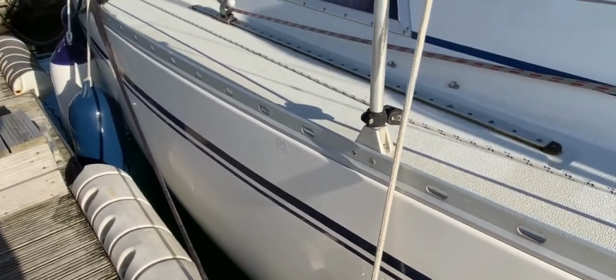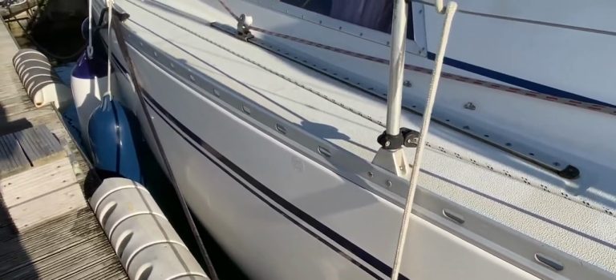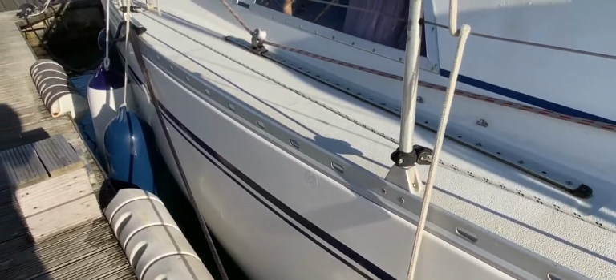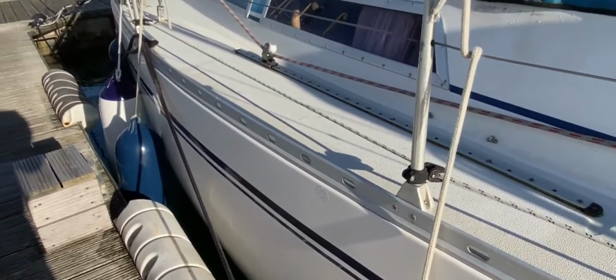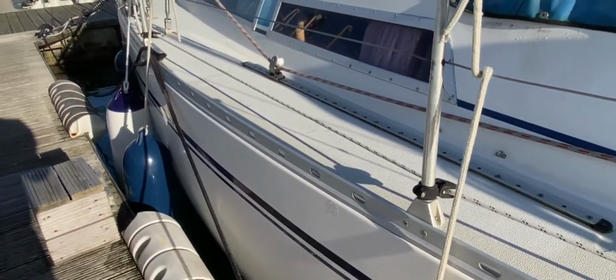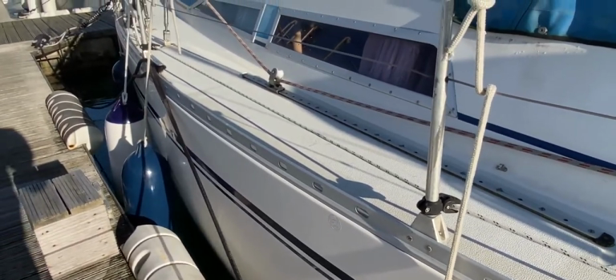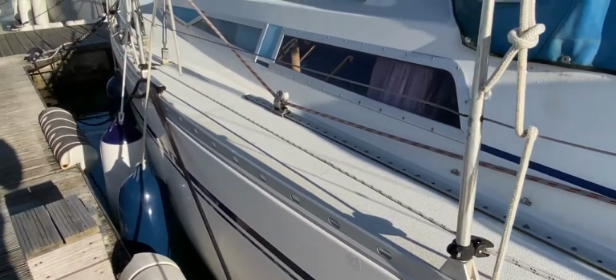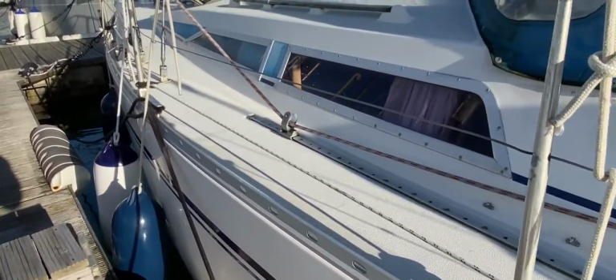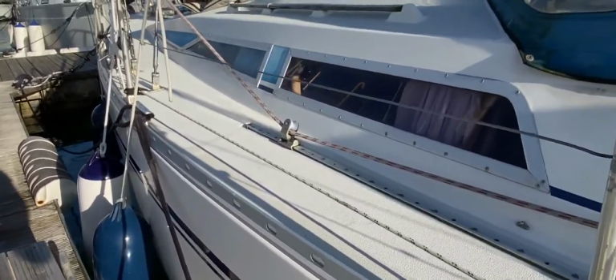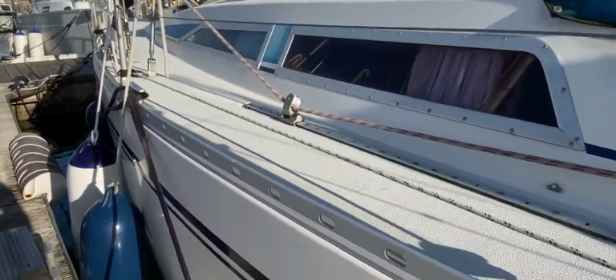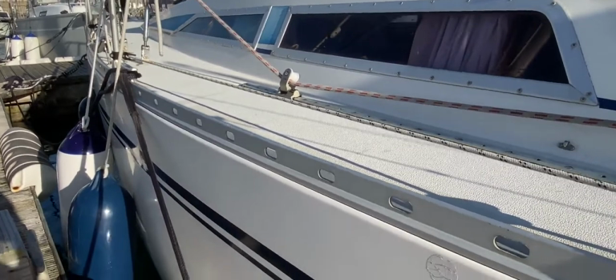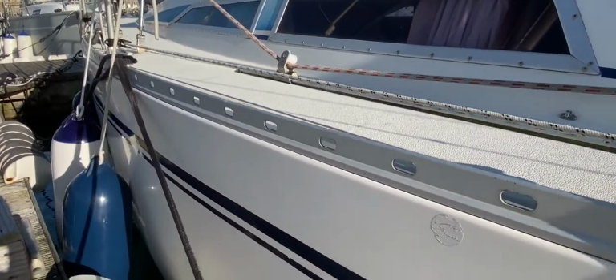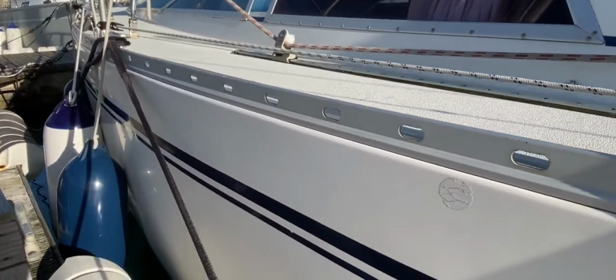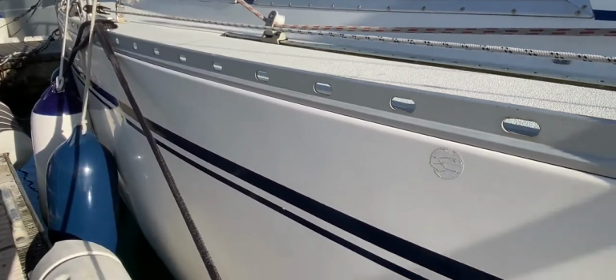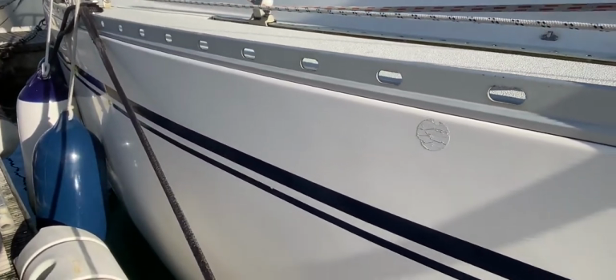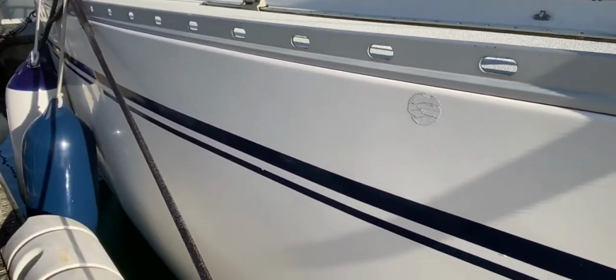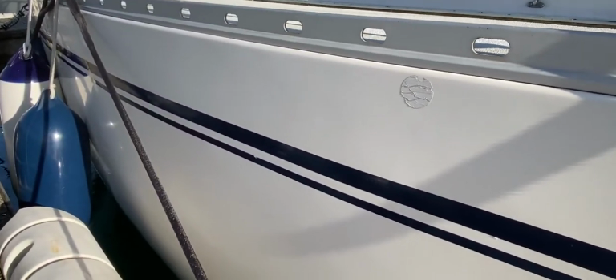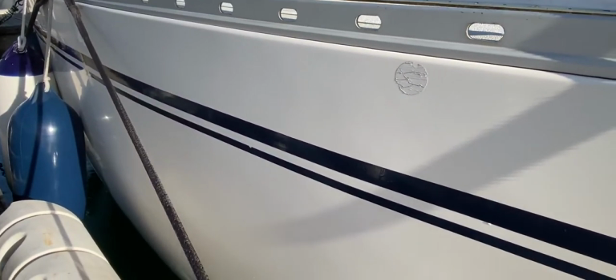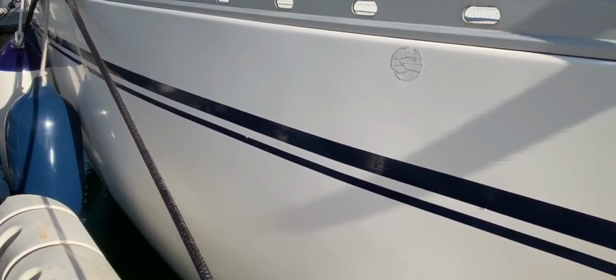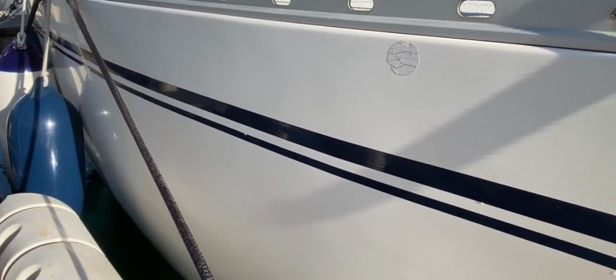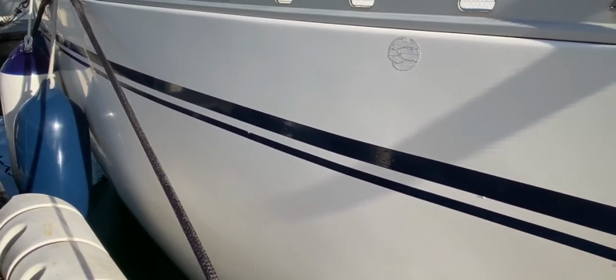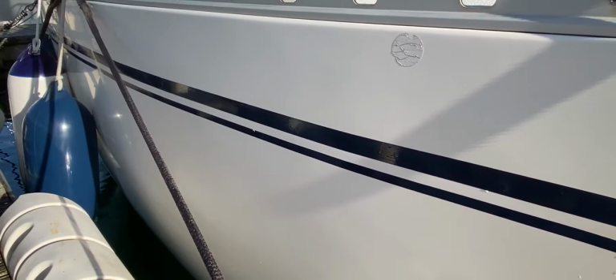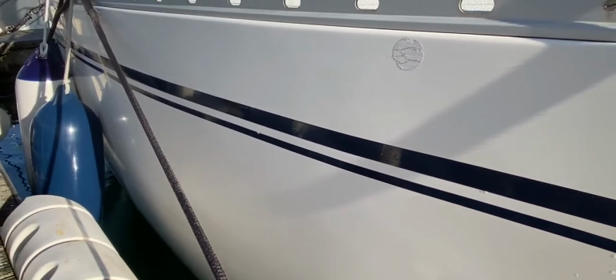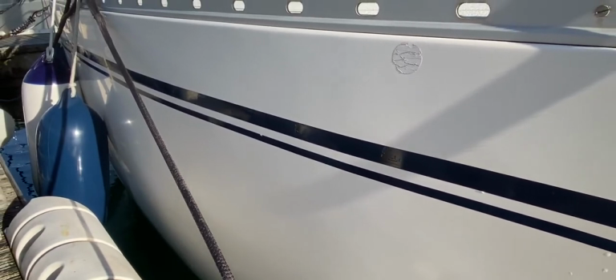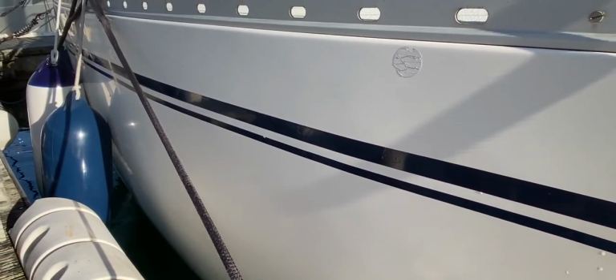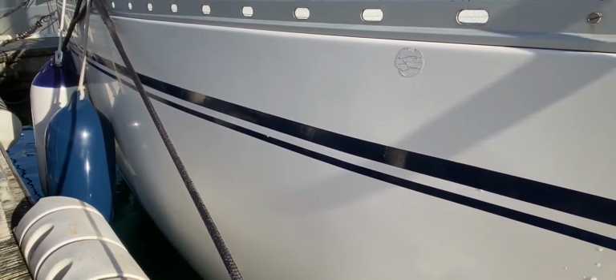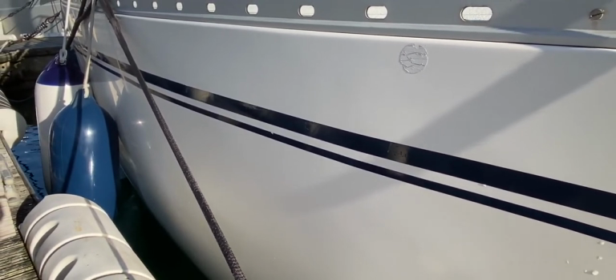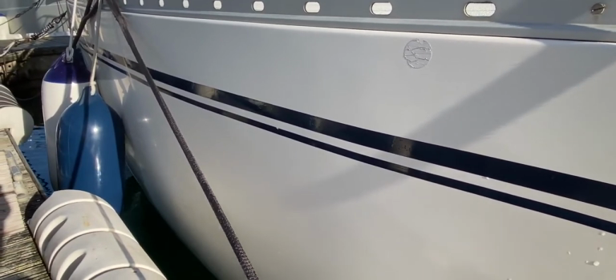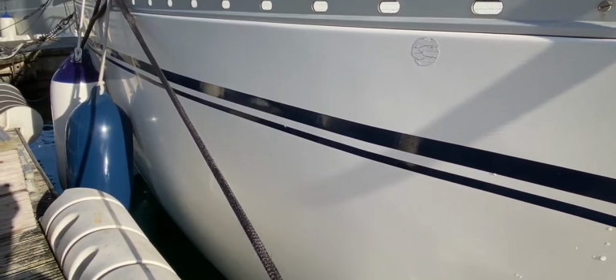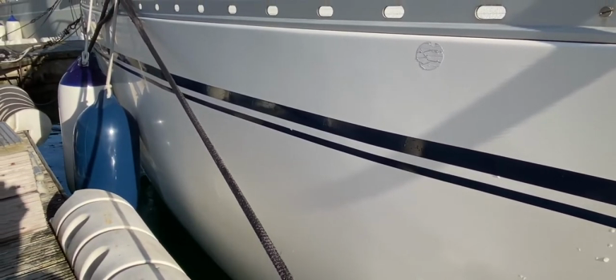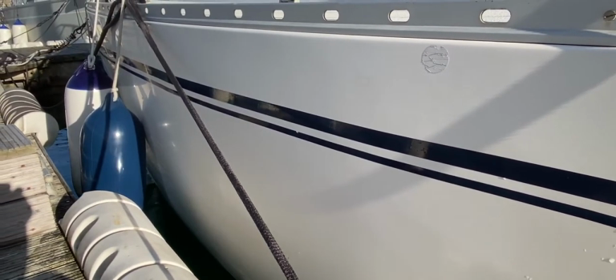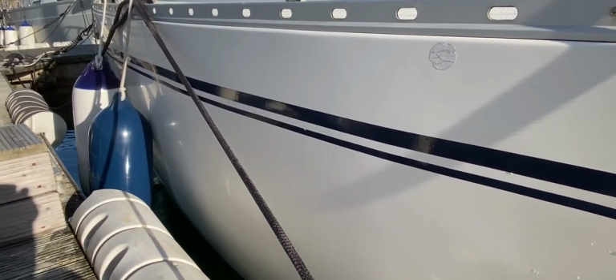This has been Tim from Boat Shed Brokers, just taking you for a quick look at this Moody 31 Mark II from 1987, in close-up at the hull. For lots more information, pictures, videos, and virtual reality, just go to boatshedbrighton.com. Thanks for watching and enjoy the rest of your day.